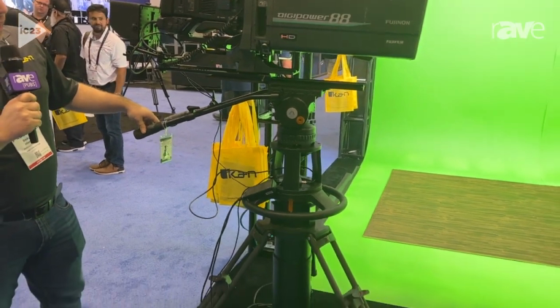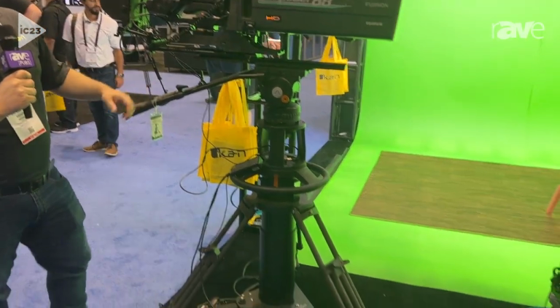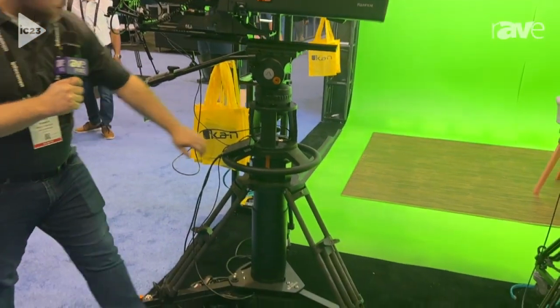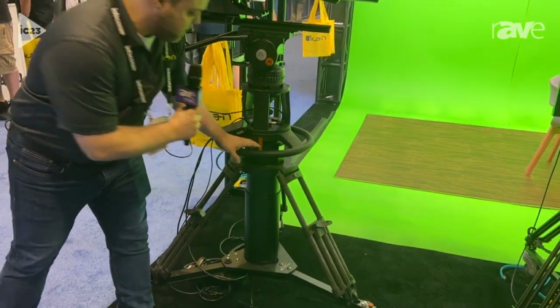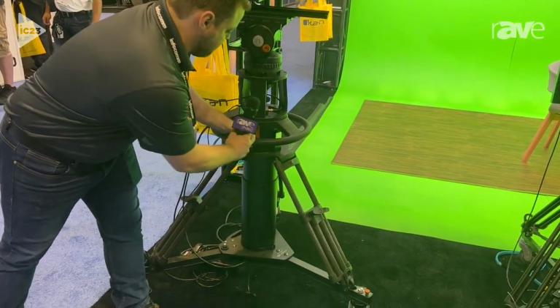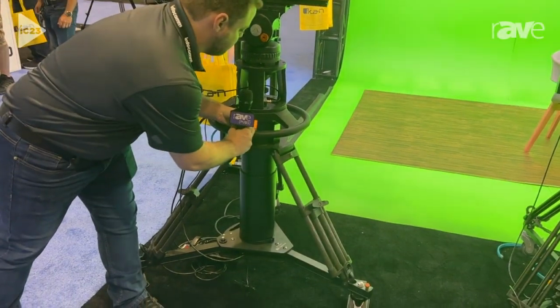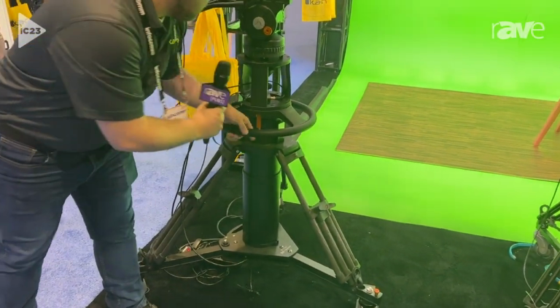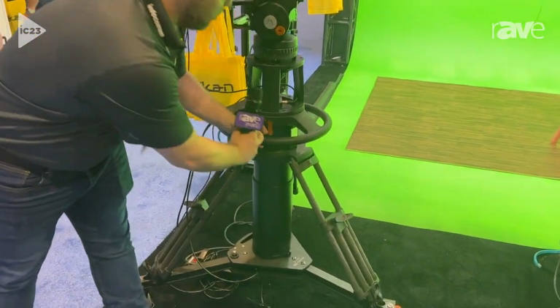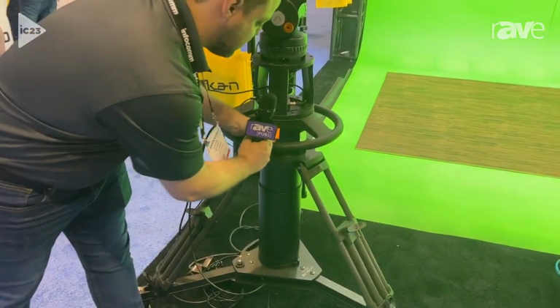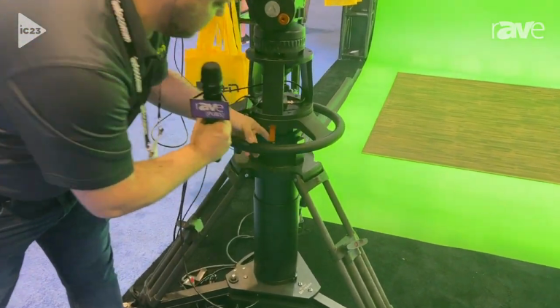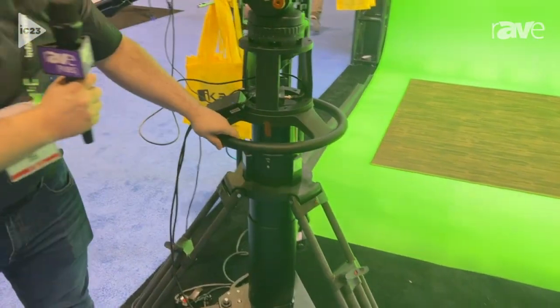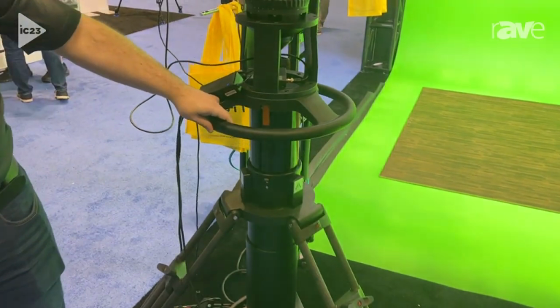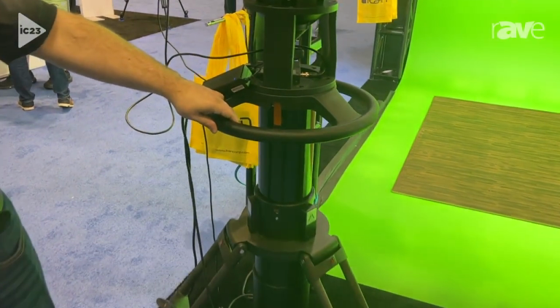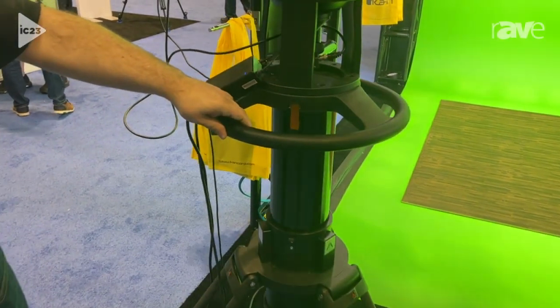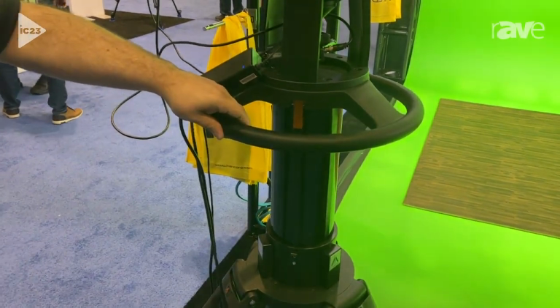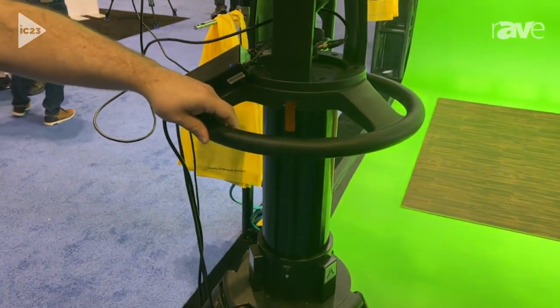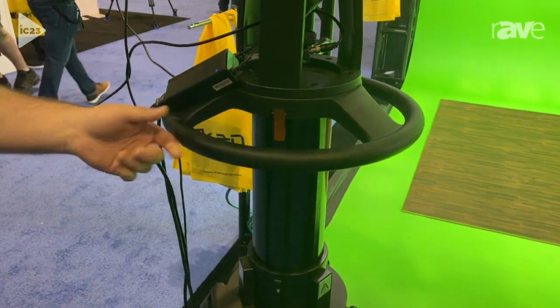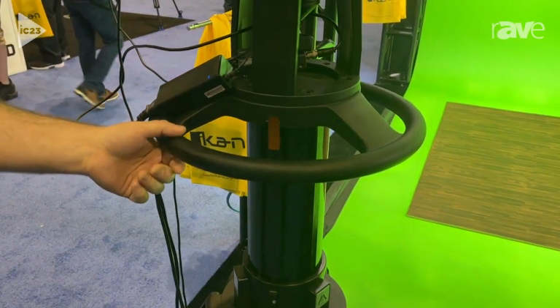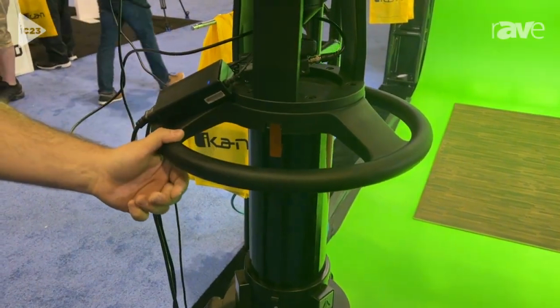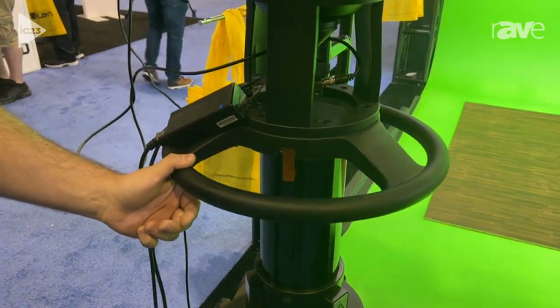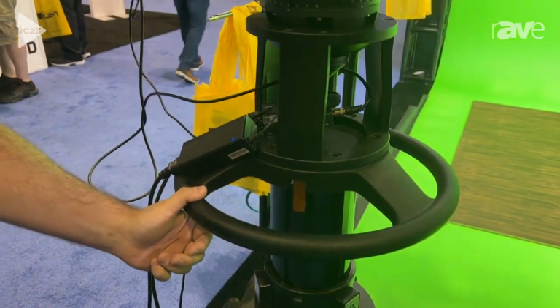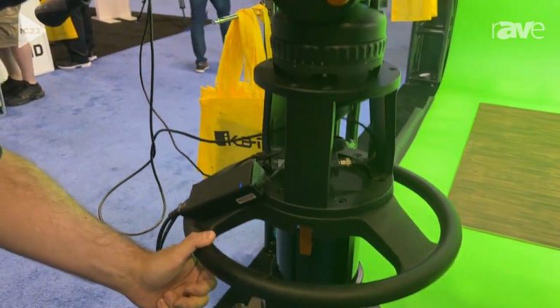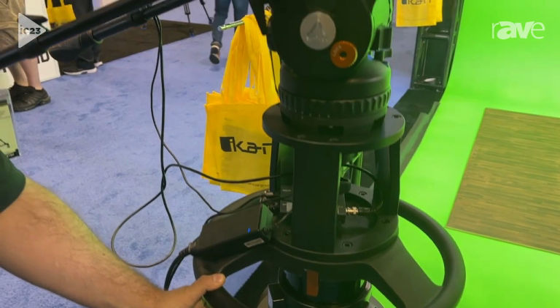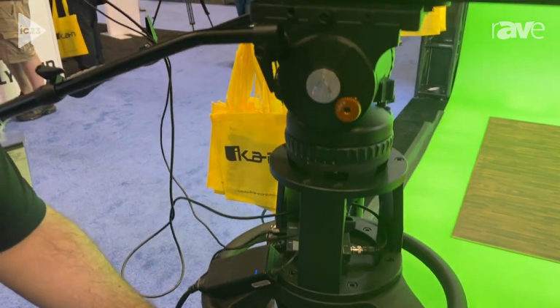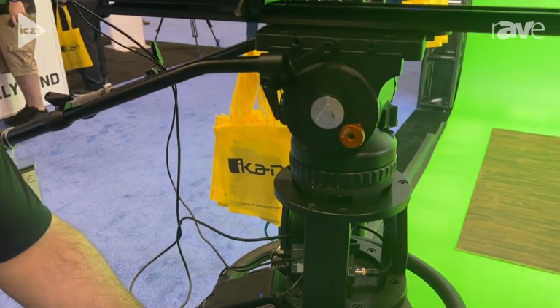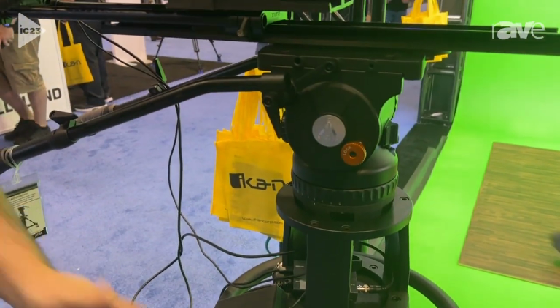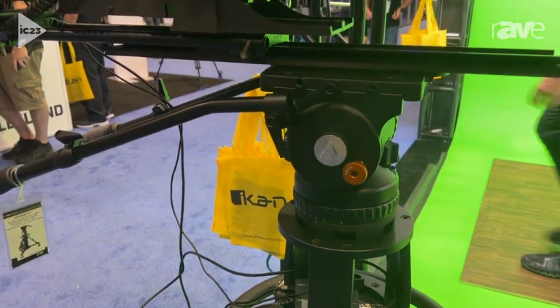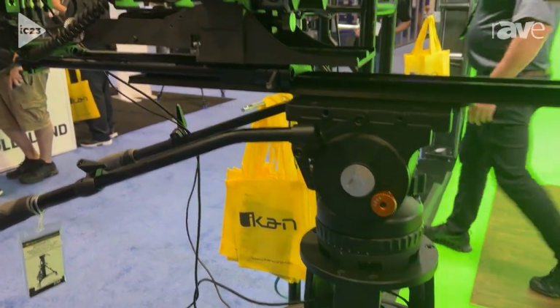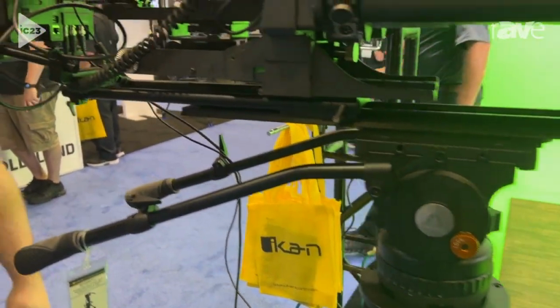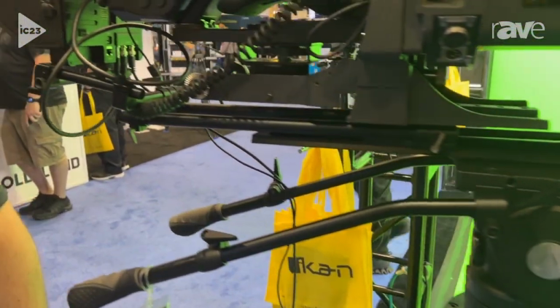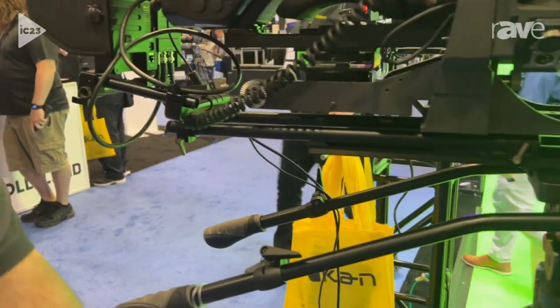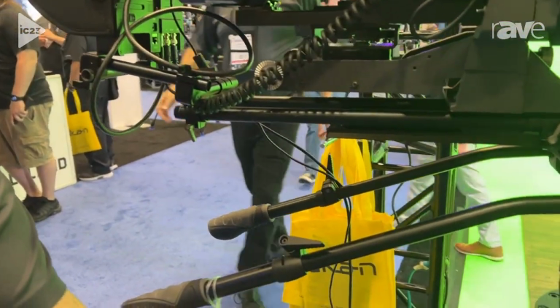The center column here is pneumatic. You can just move this entire 88-pound payload very, very easily. You just pump air right into the center column at the bottom.